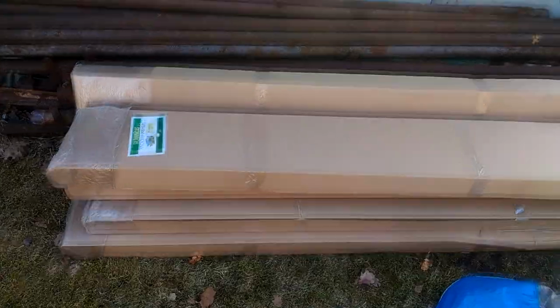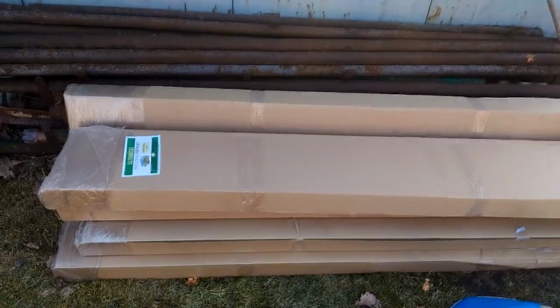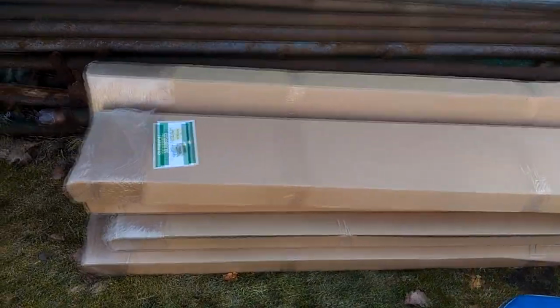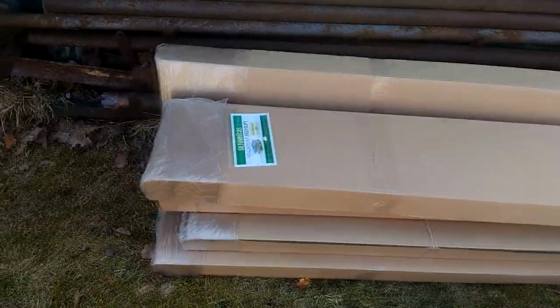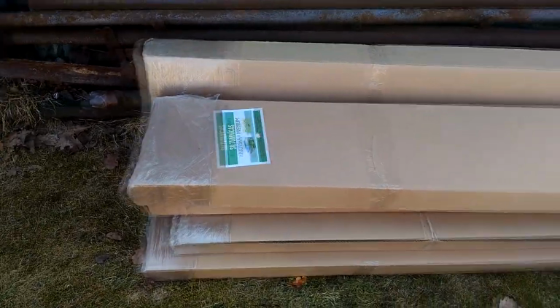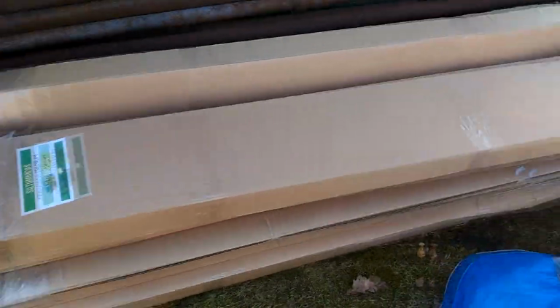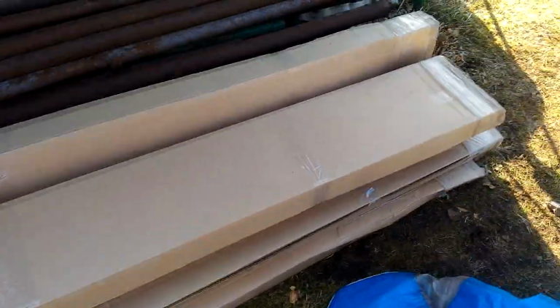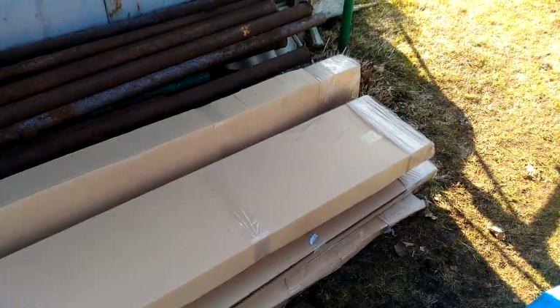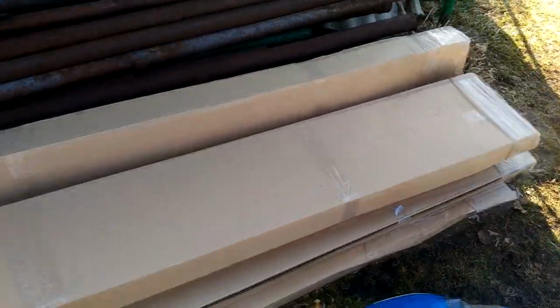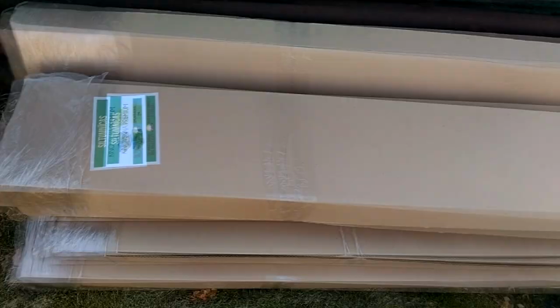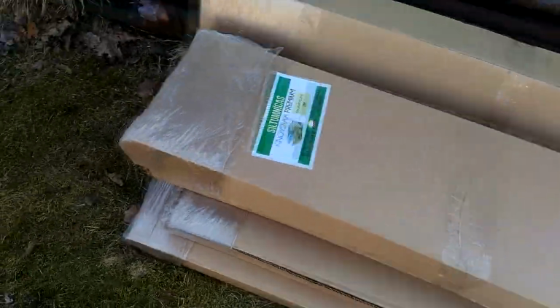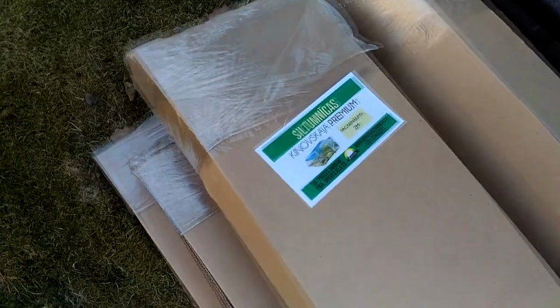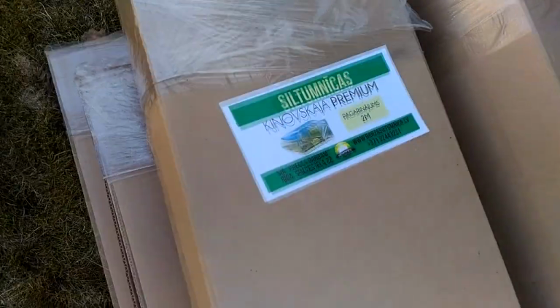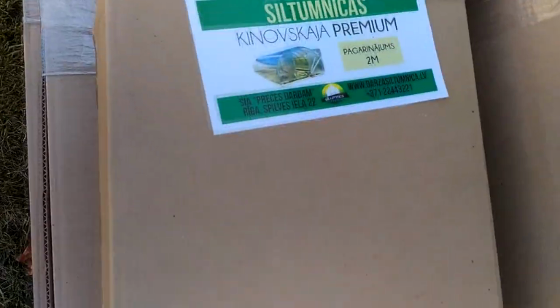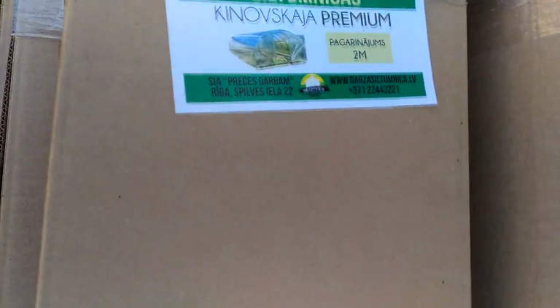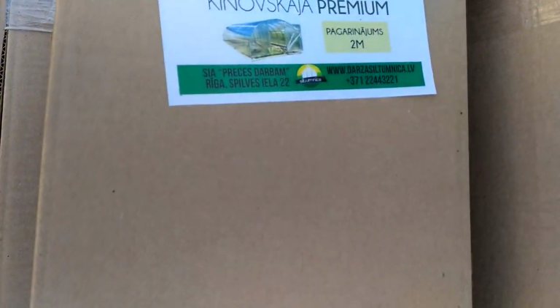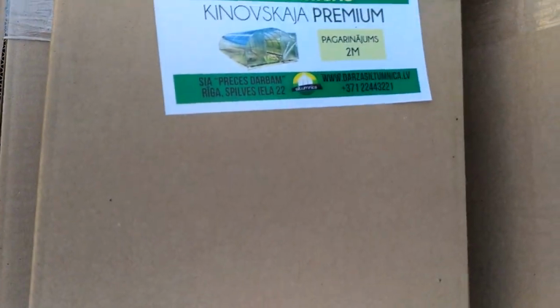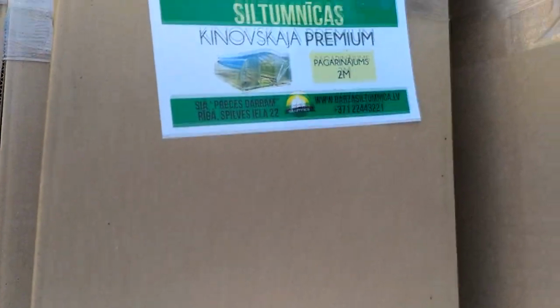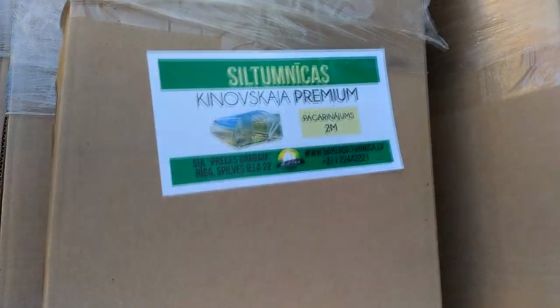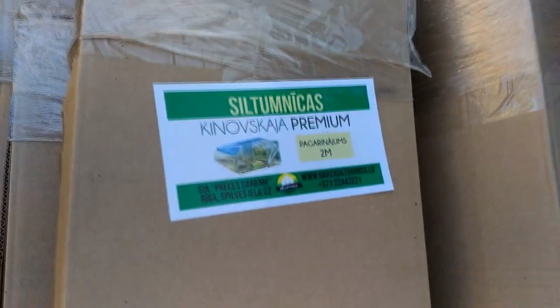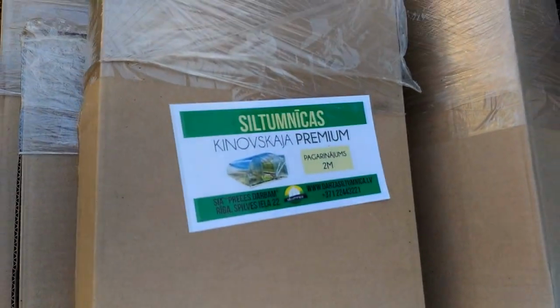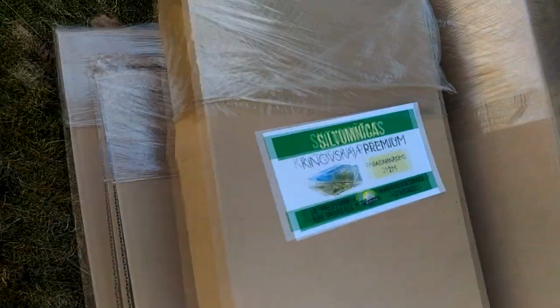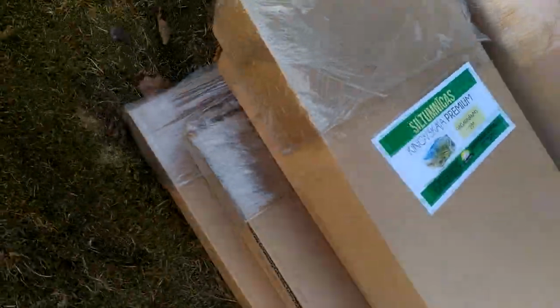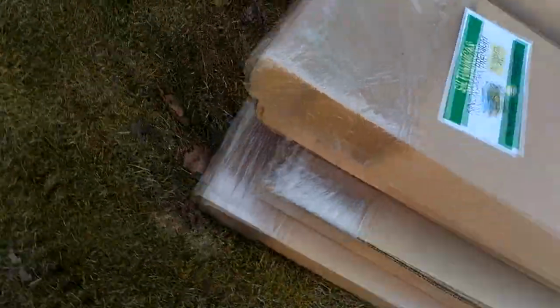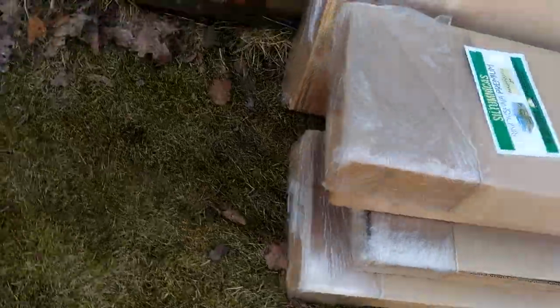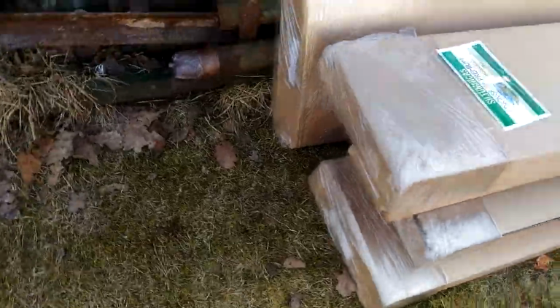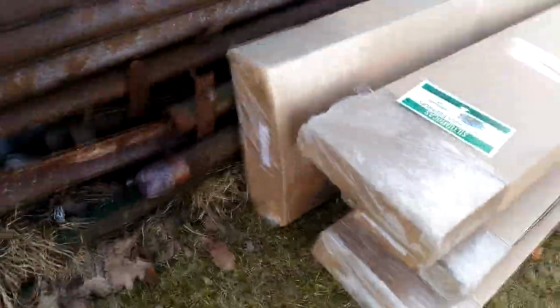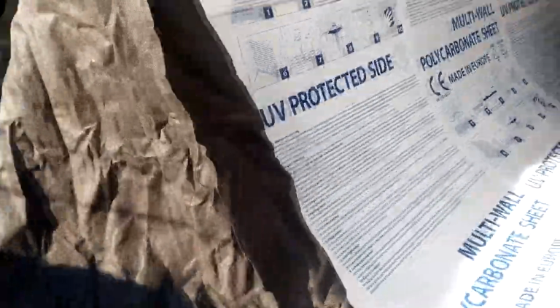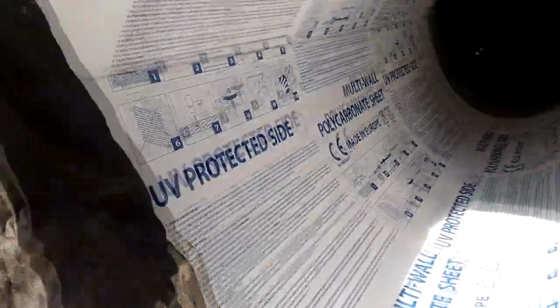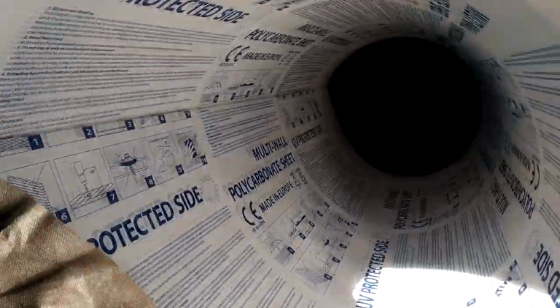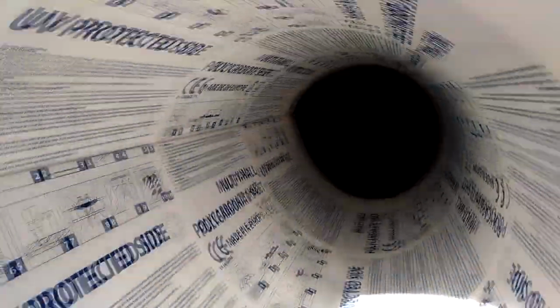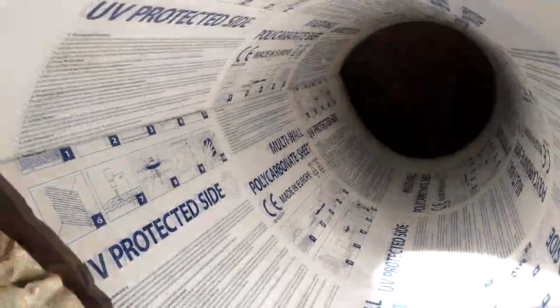The greenhouse Kinovsky Premium, with a base frame of 3 by 4 meters, will be used for the construction. Additionally there are extension packs of 2 meters — in my case there are 3 packs to achieve a 10 meter long greenhouse — and also 4 millimeter polycarbonate sheets.